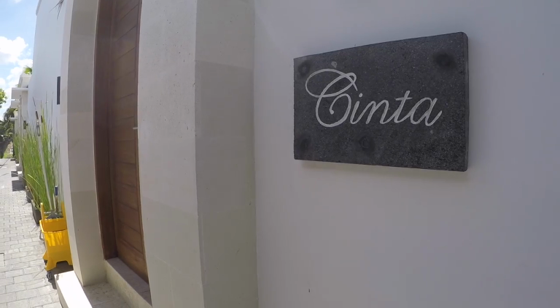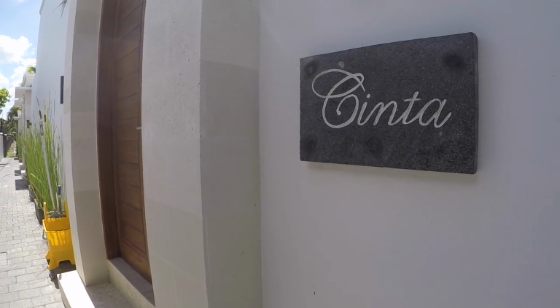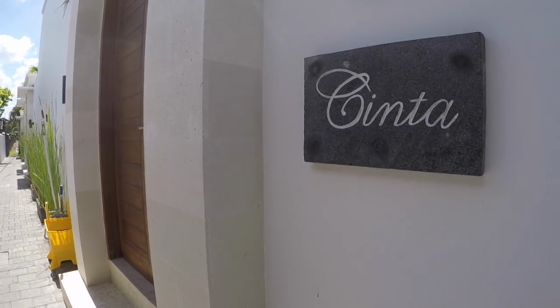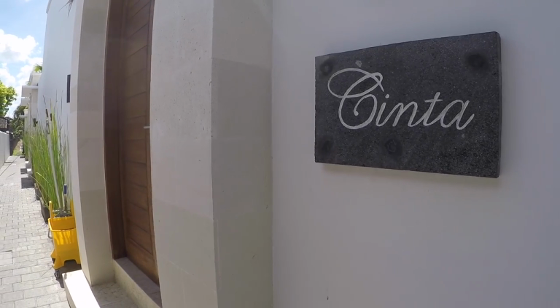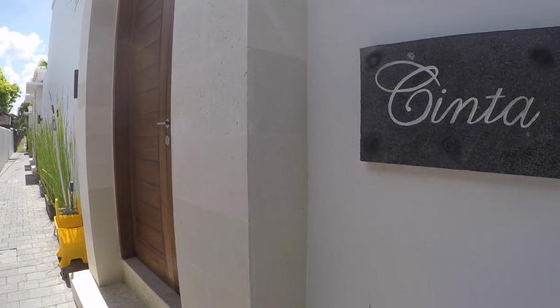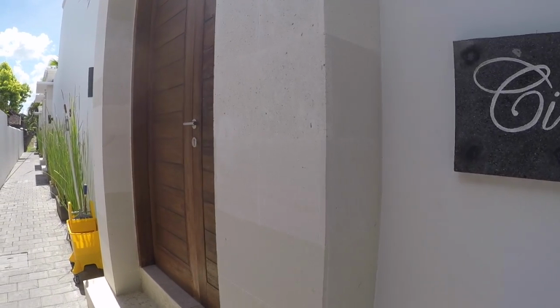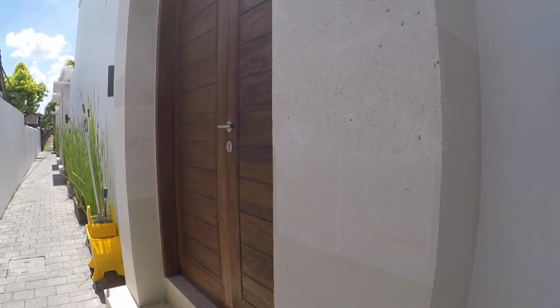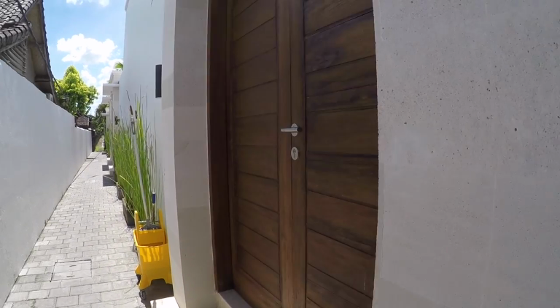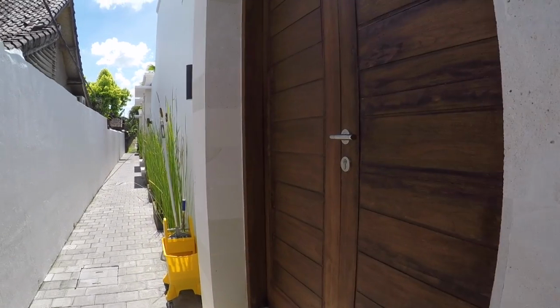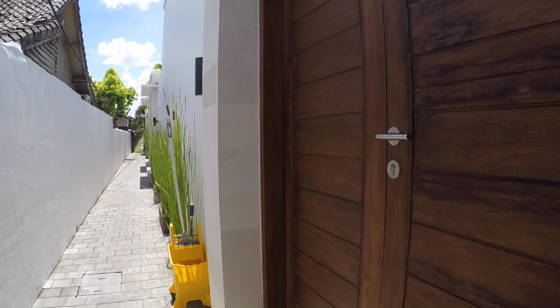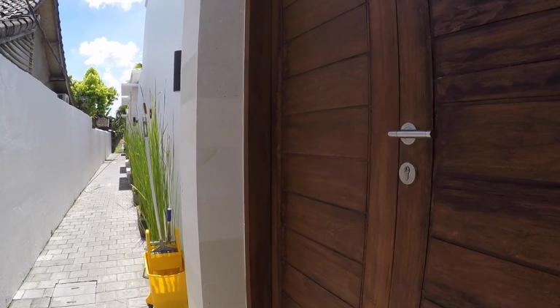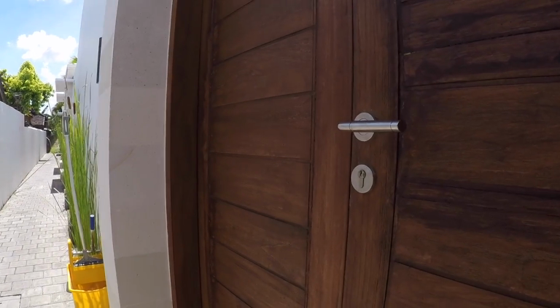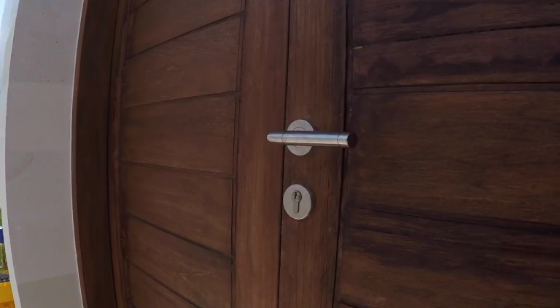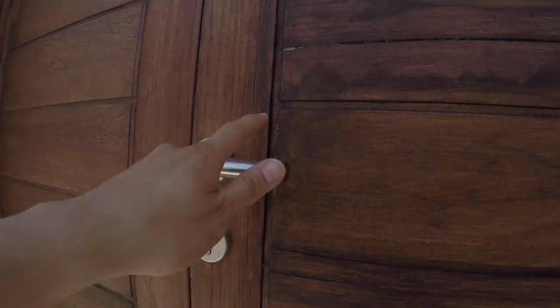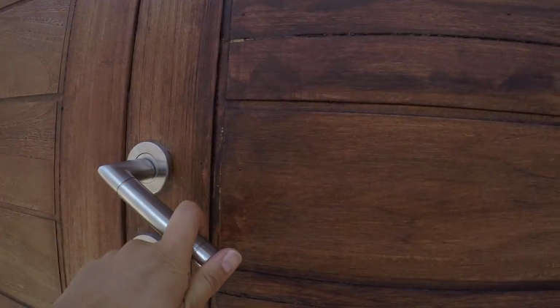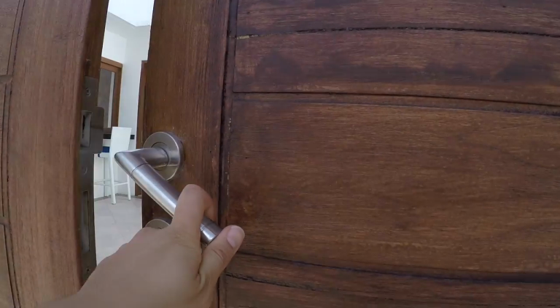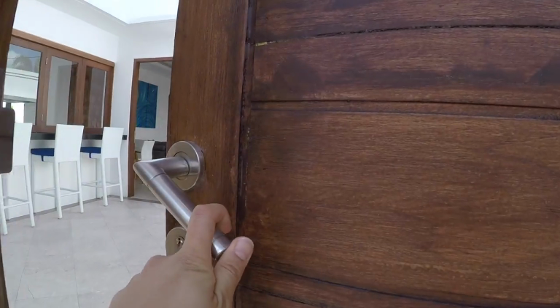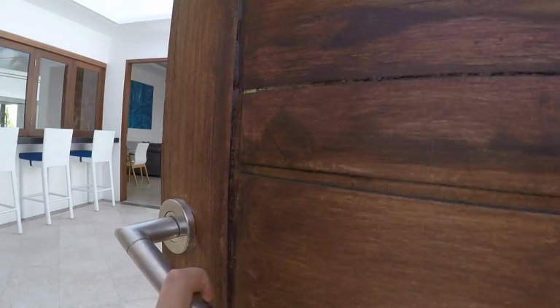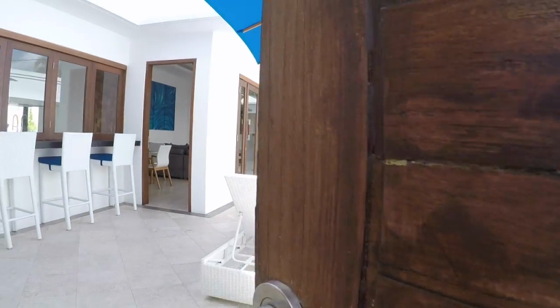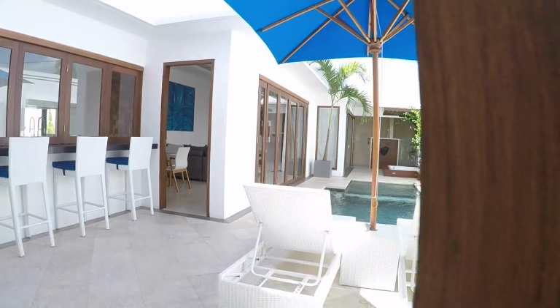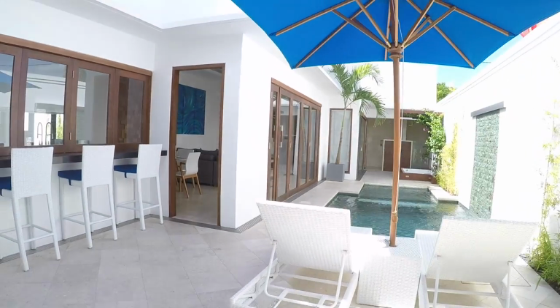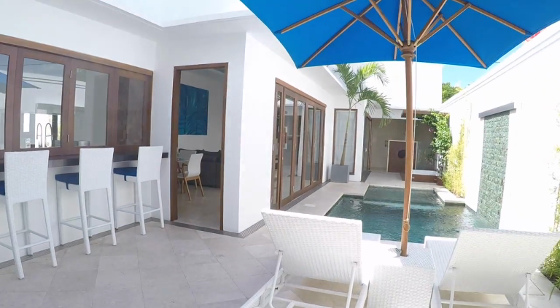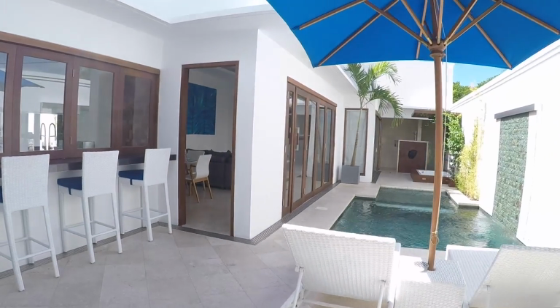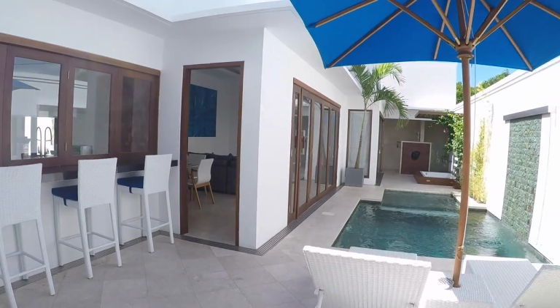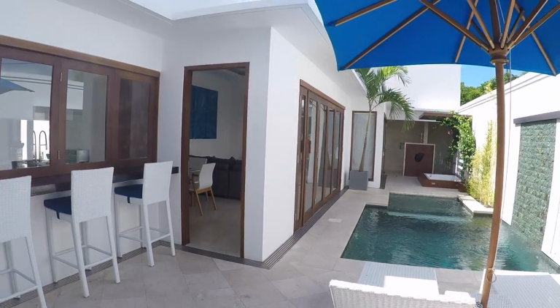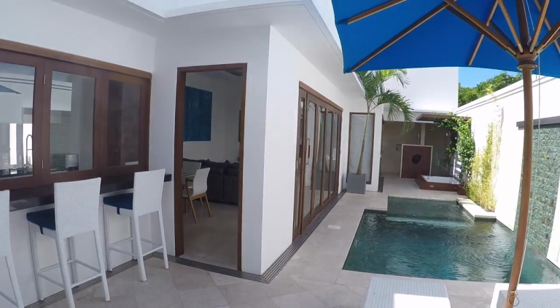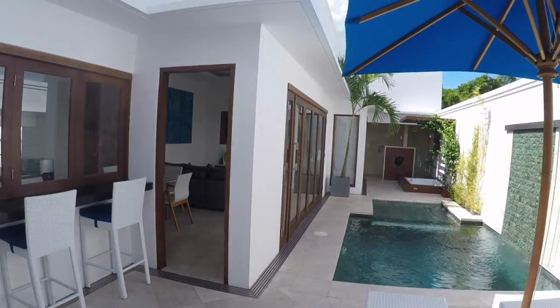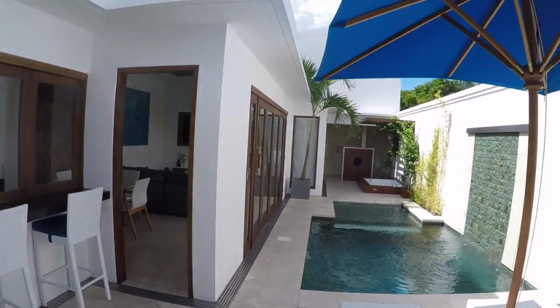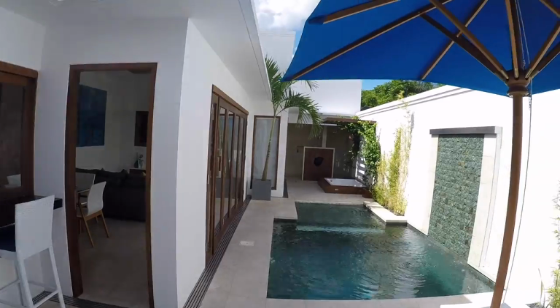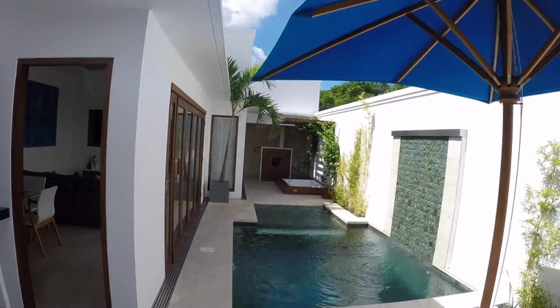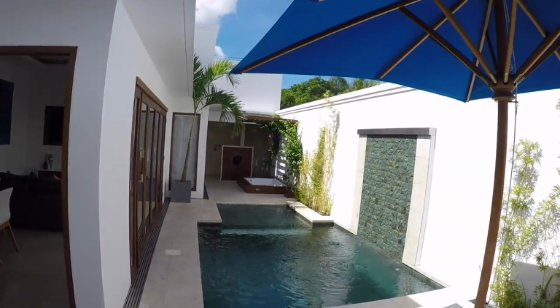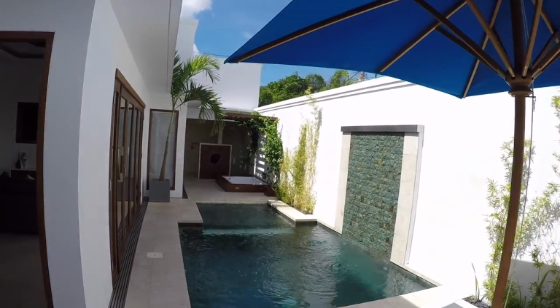Hey everyone, it's Kirsten and today I'm going to show you a quick video tour of the private villa we had in Semenyak. A few of our mates had been to Bali already and they suggested for us to get our own private villa.